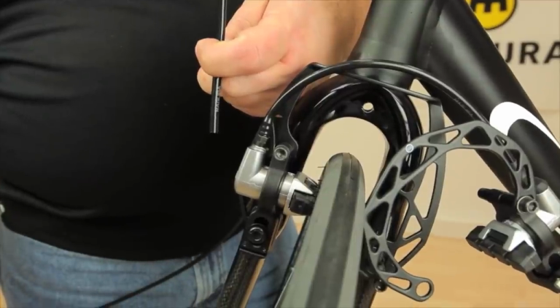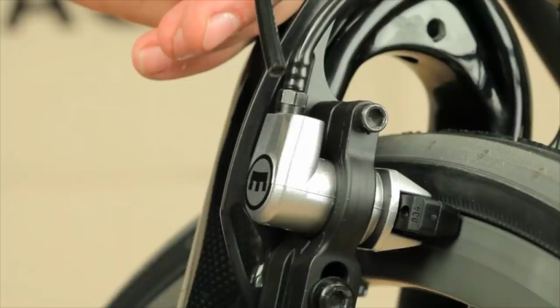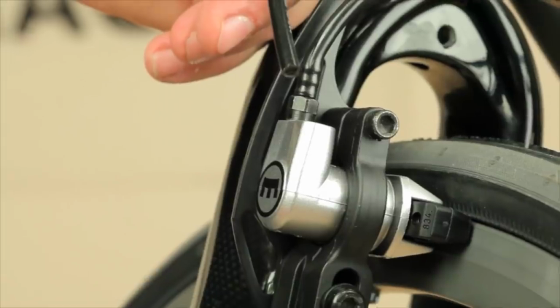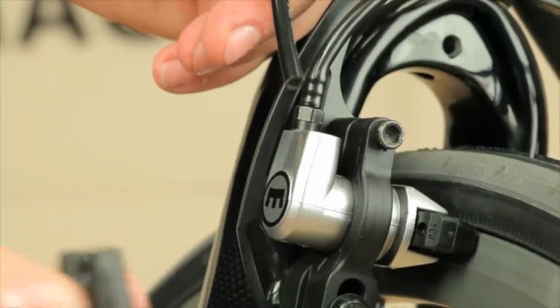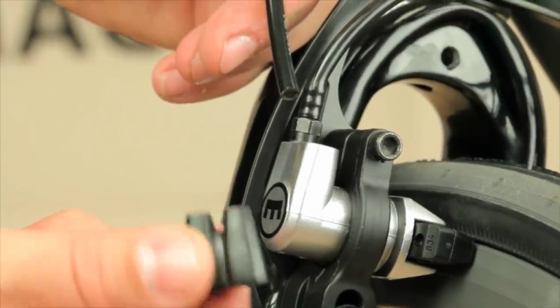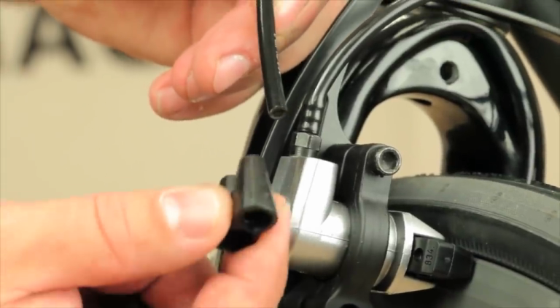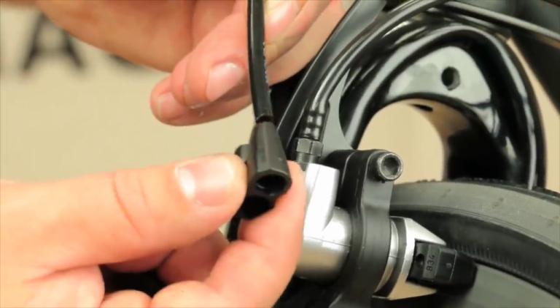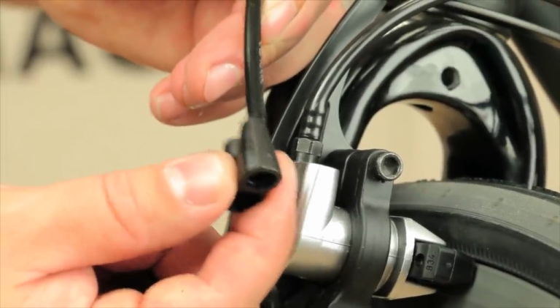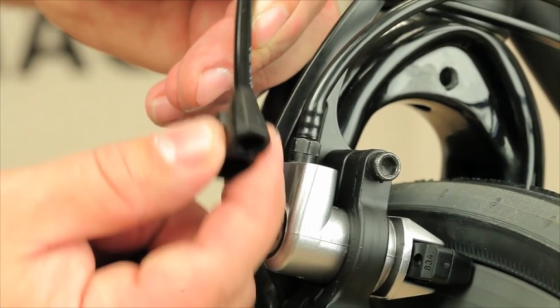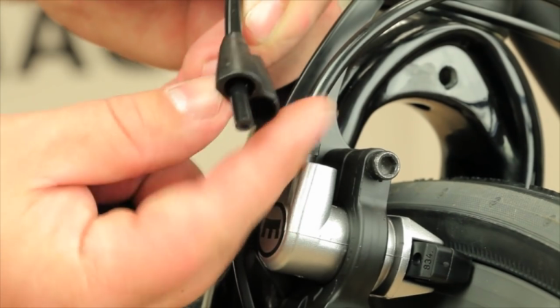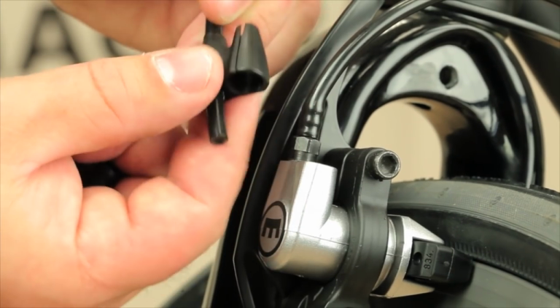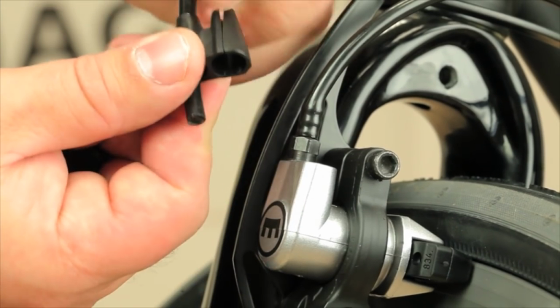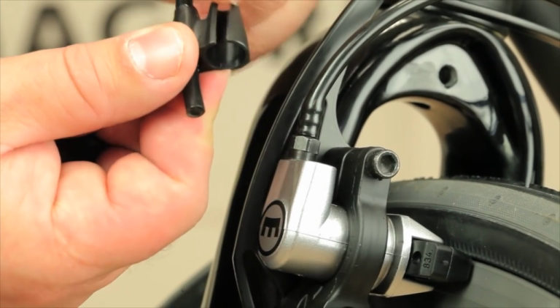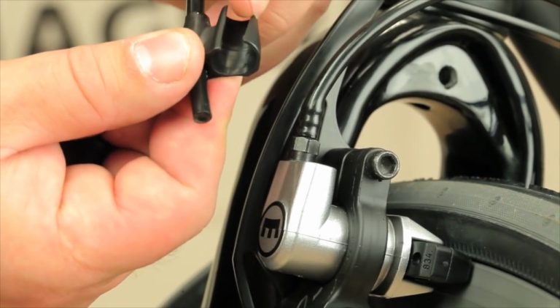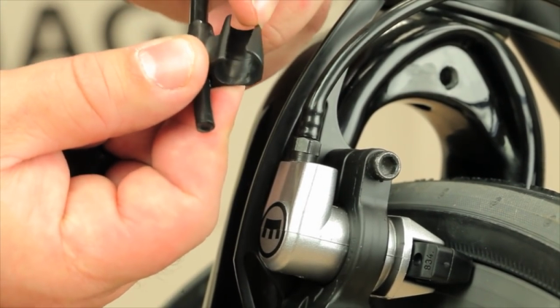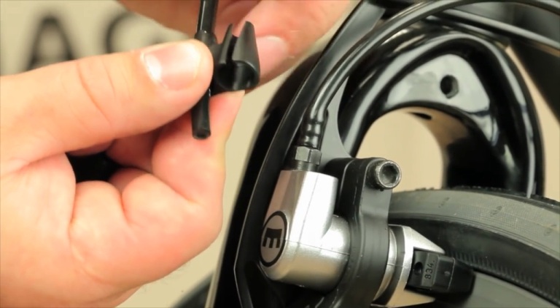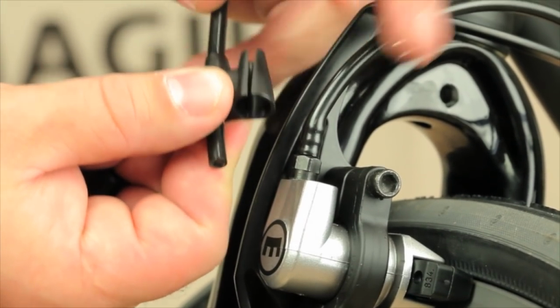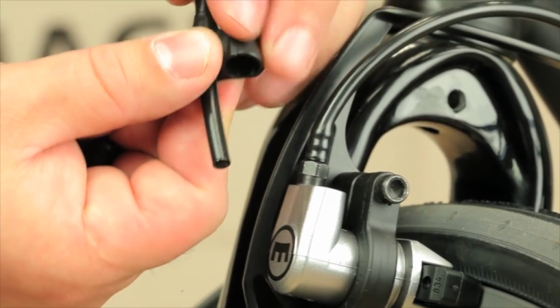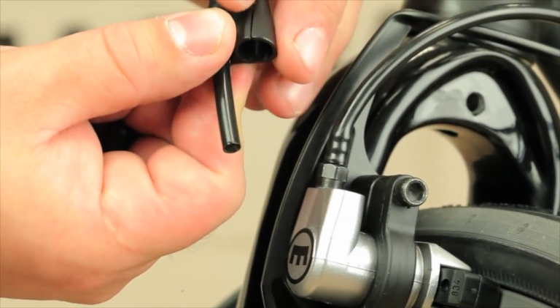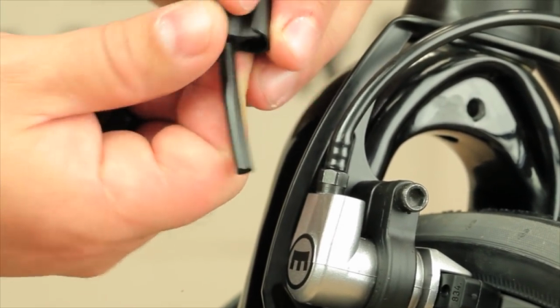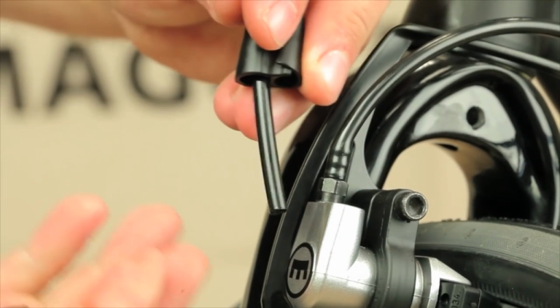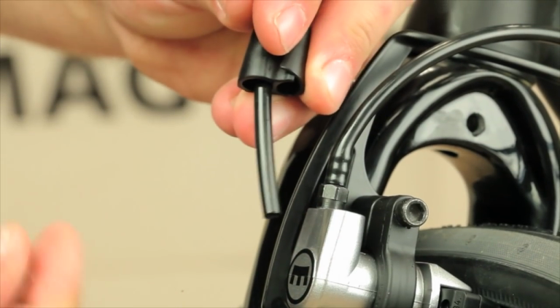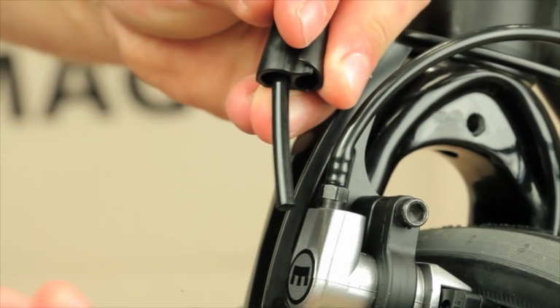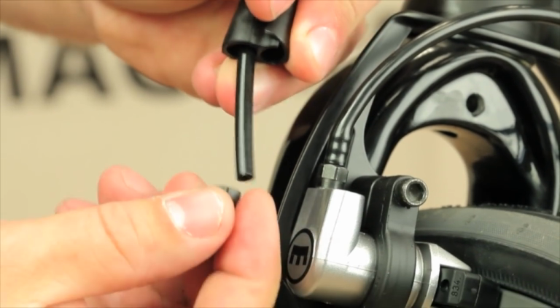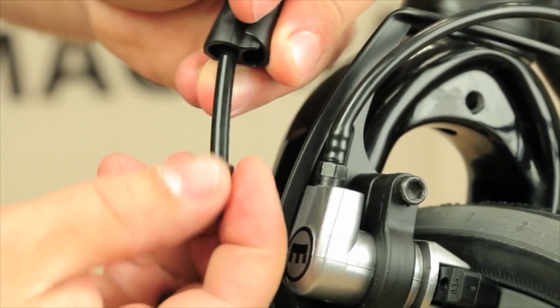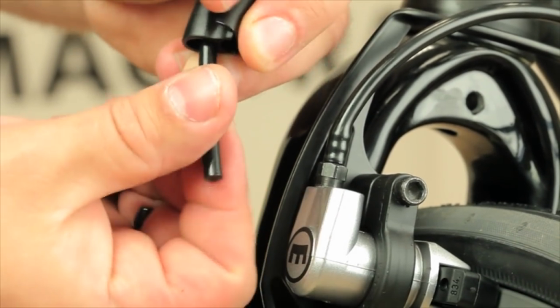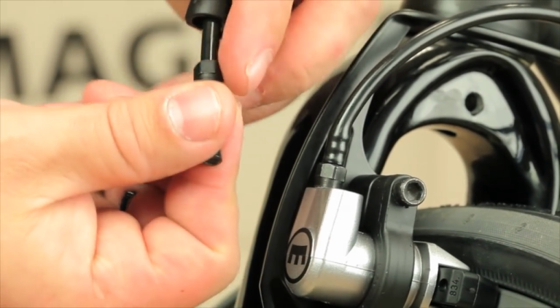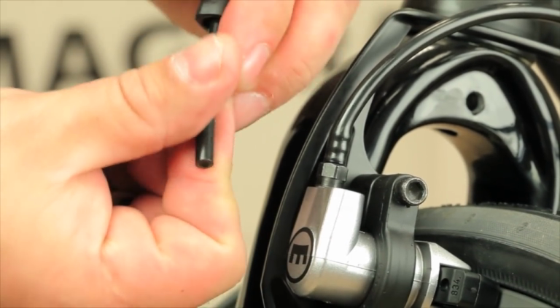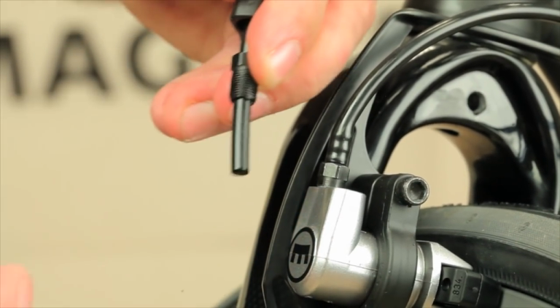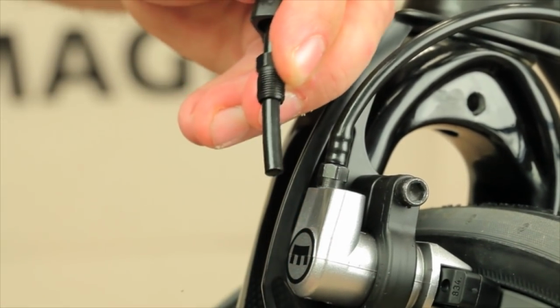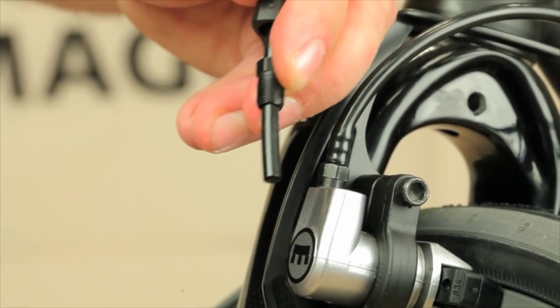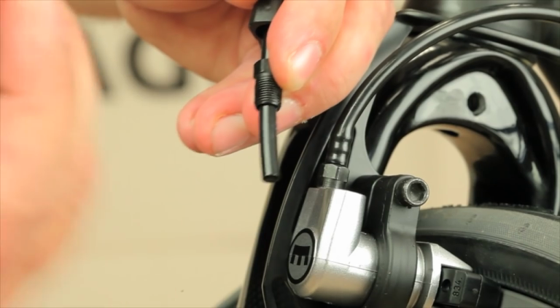Slide the protection cover onto the hose, keeping the slit side free for later attachment to the connecting hose, then slide on the new sleeve nut and olive provided with your brake. This combination of parts will be used to refit the hose.